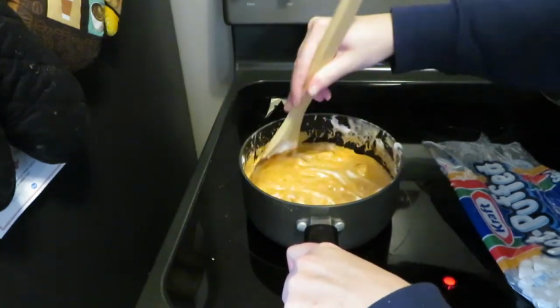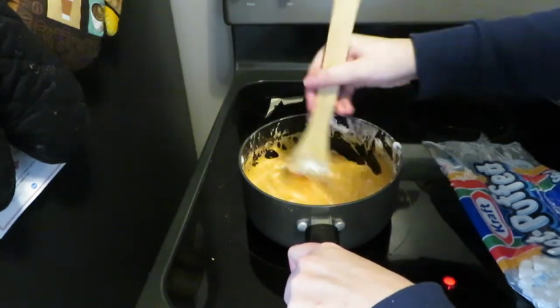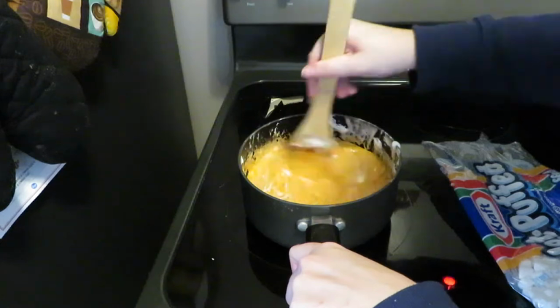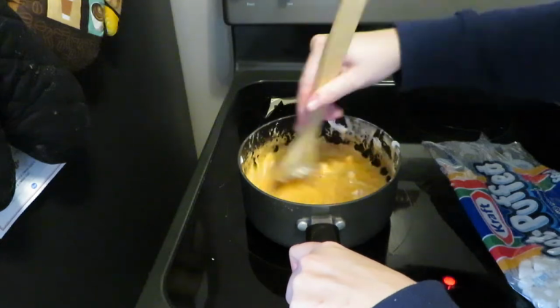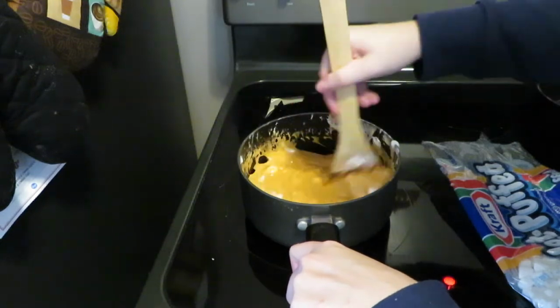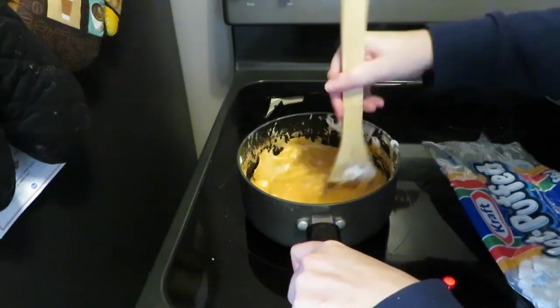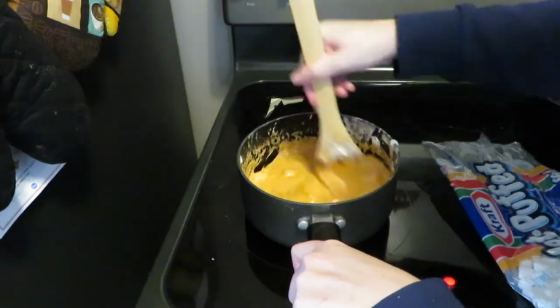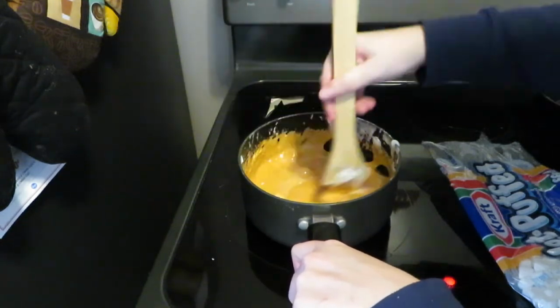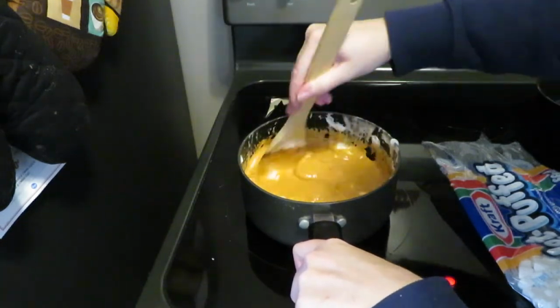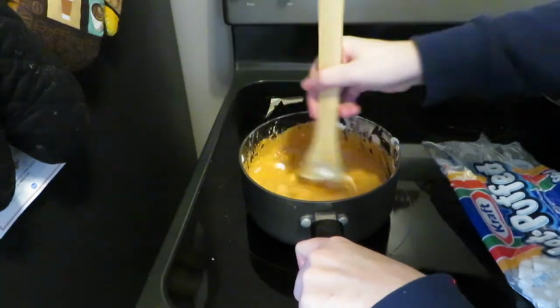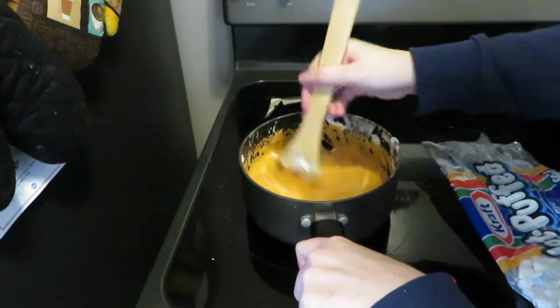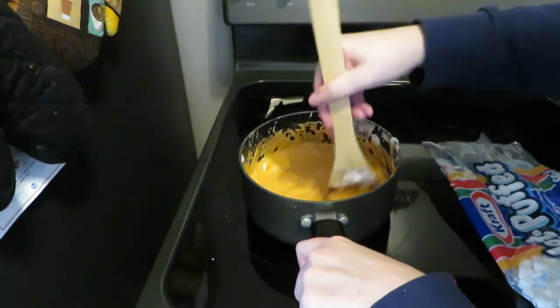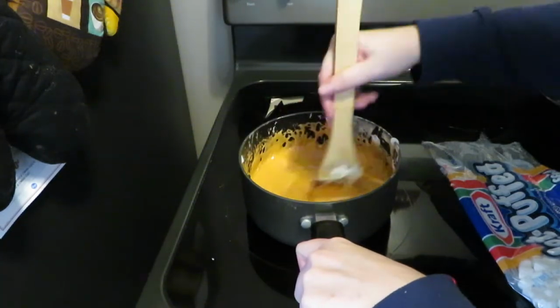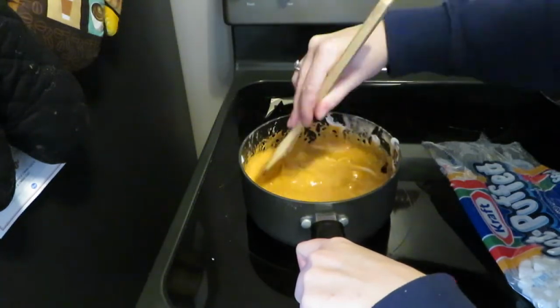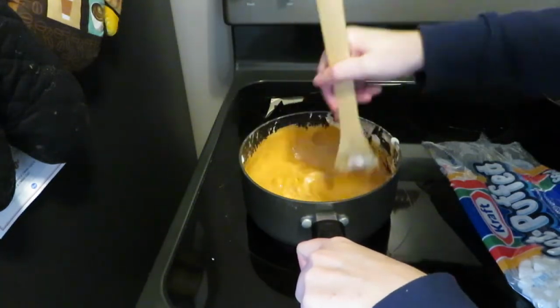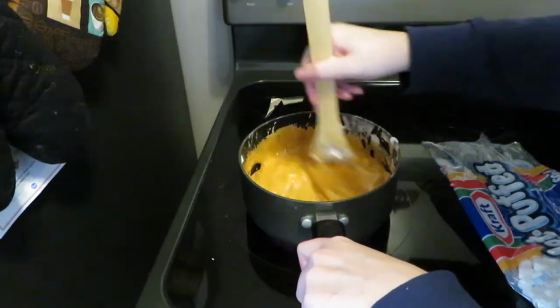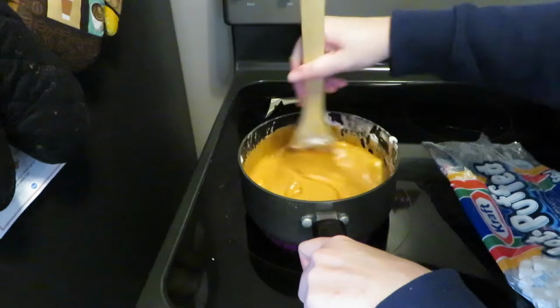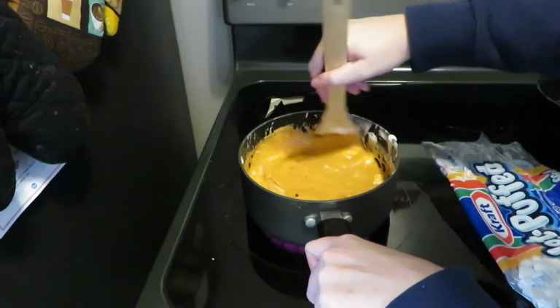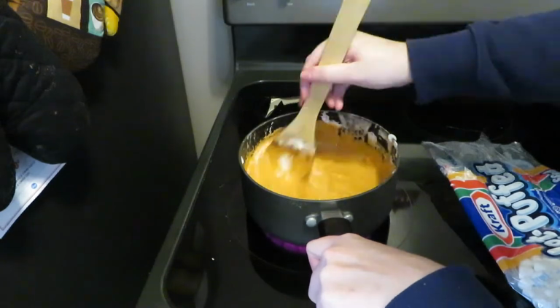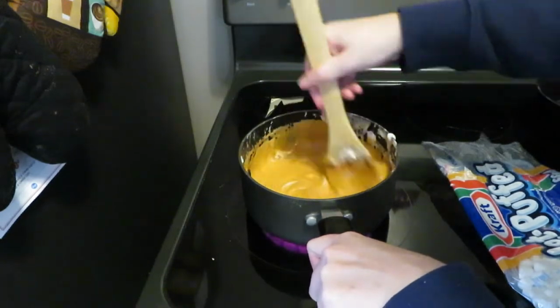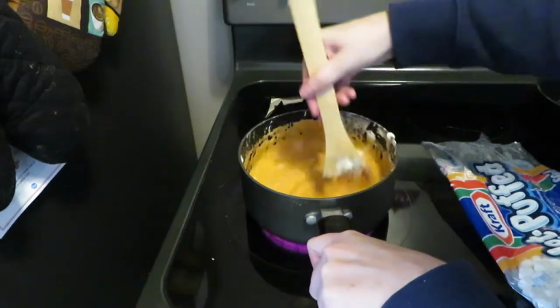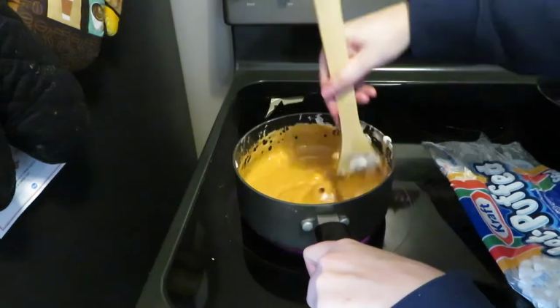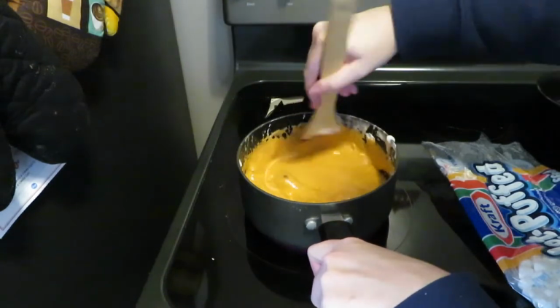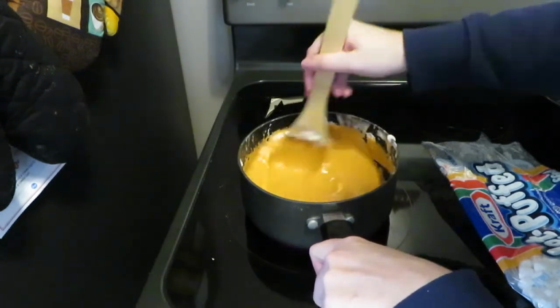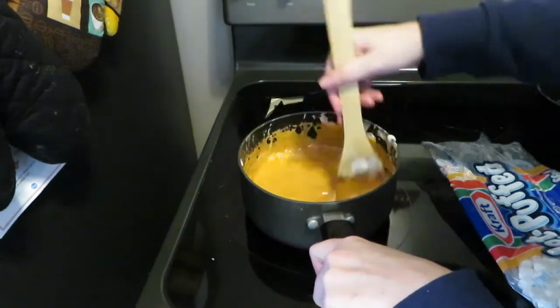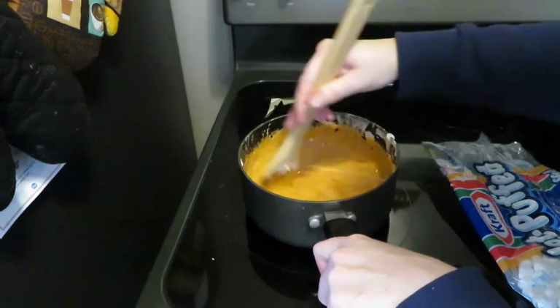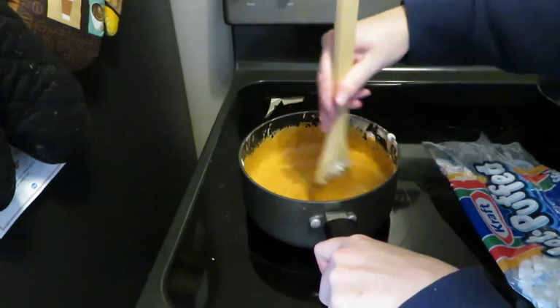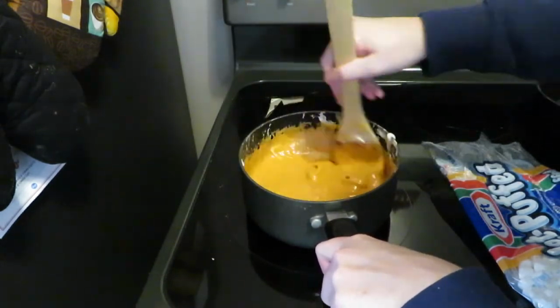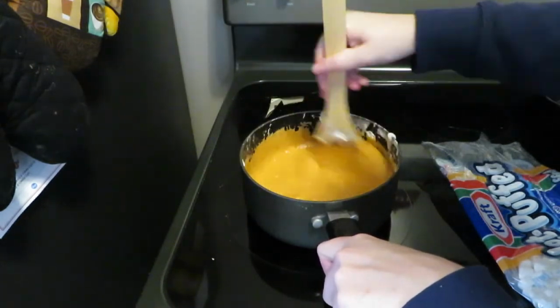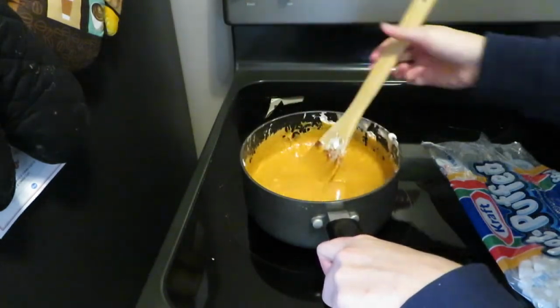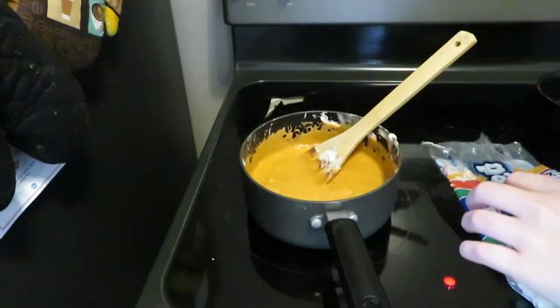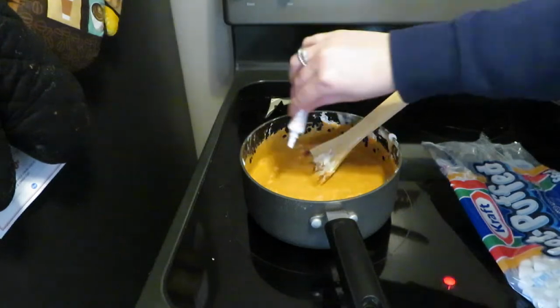With the food coloring, you kind of just have to eyeball it. I used a hefty amount, but I went back in for more just to amplify that orange color.